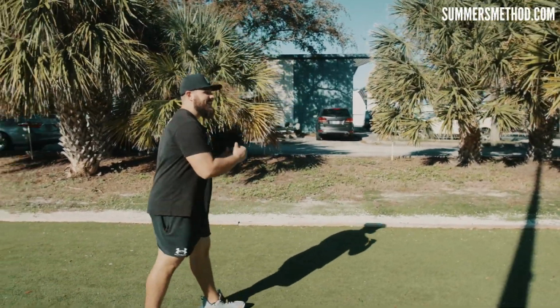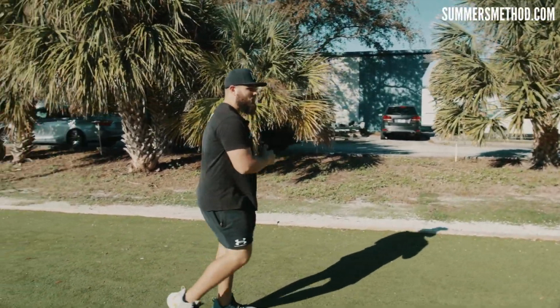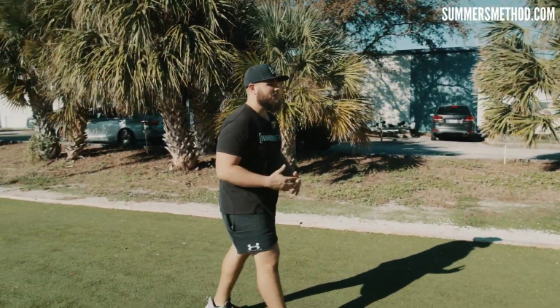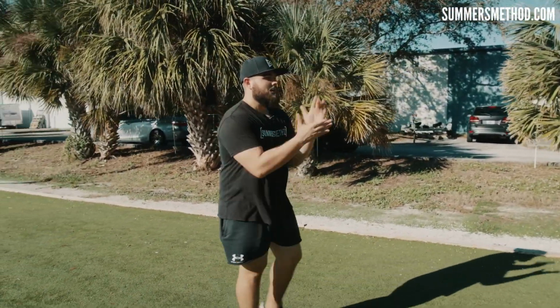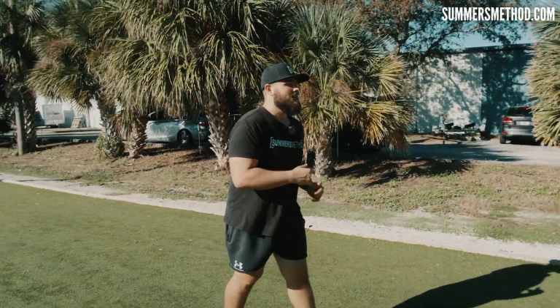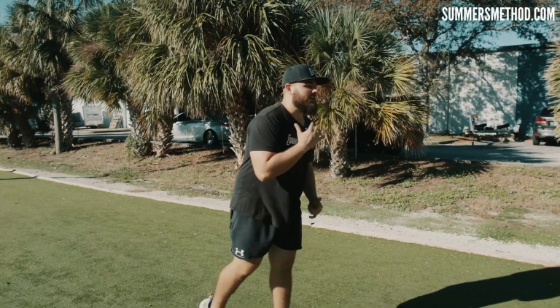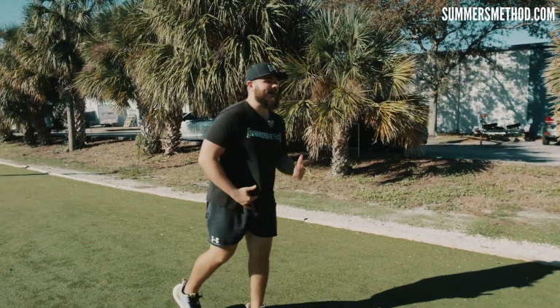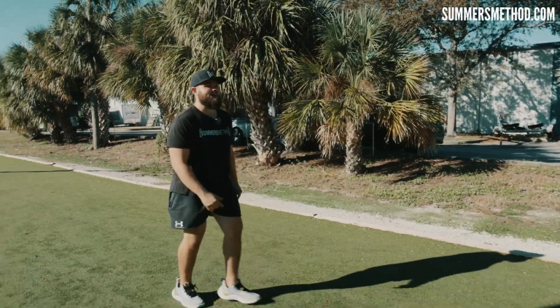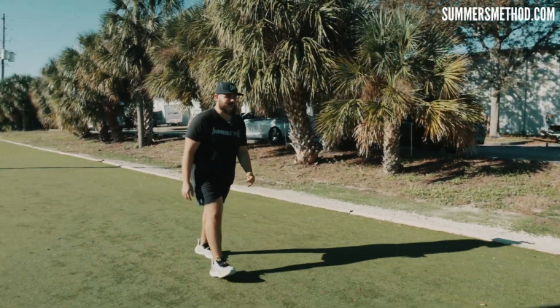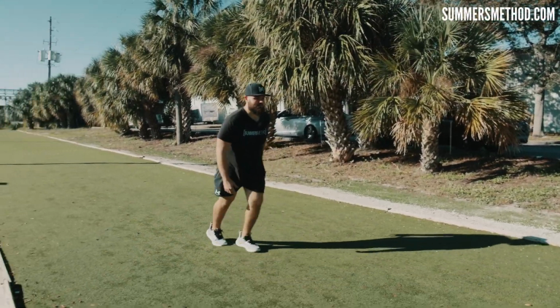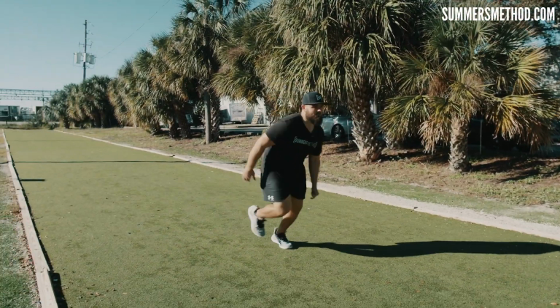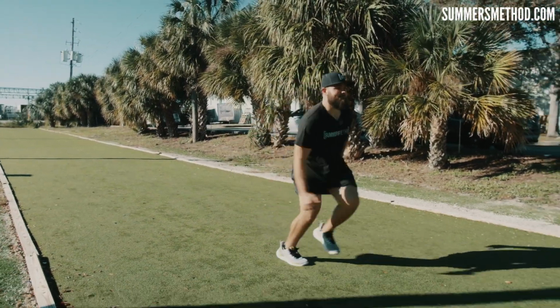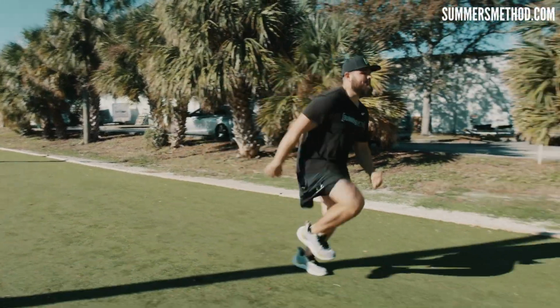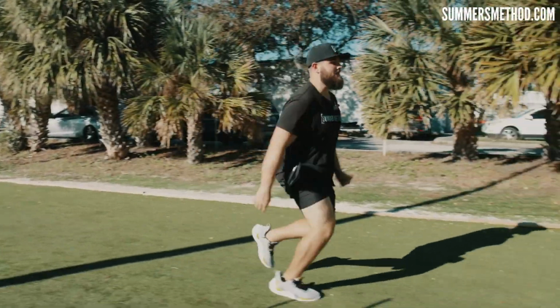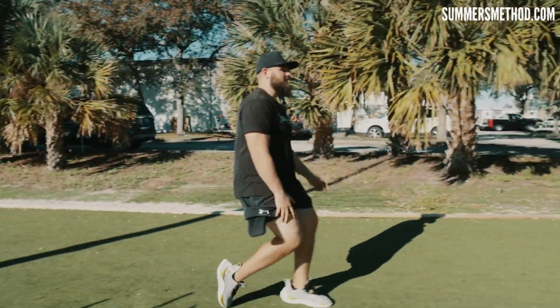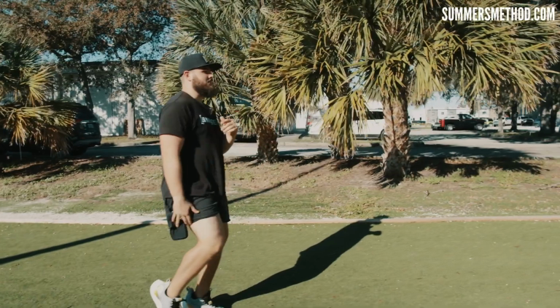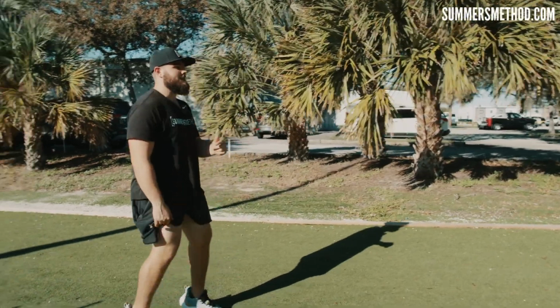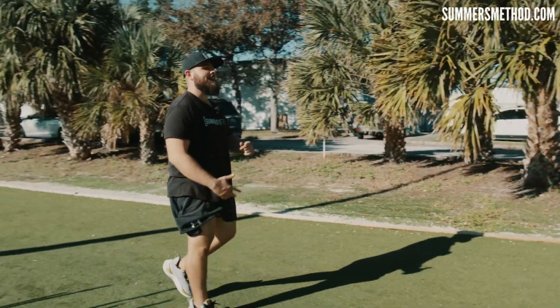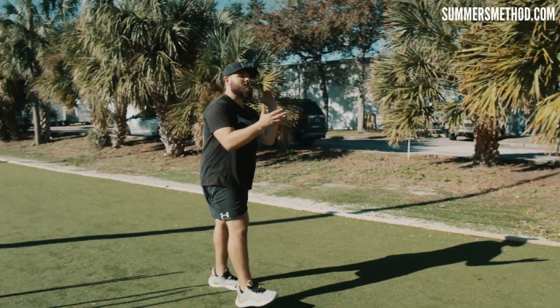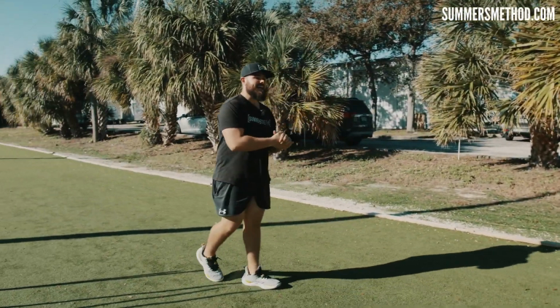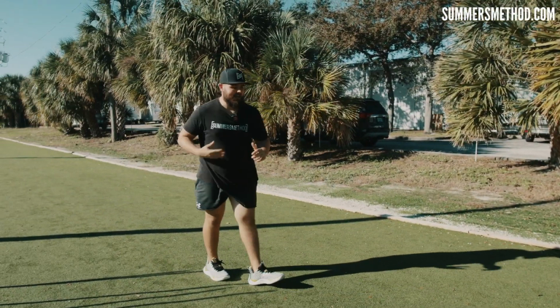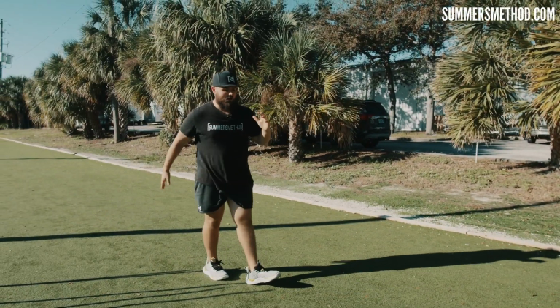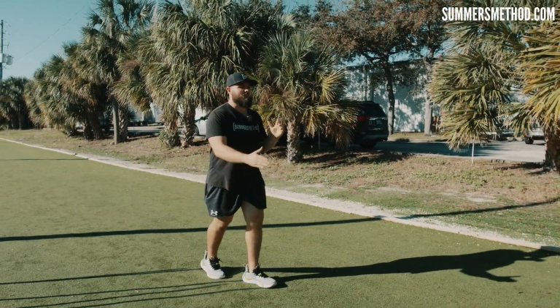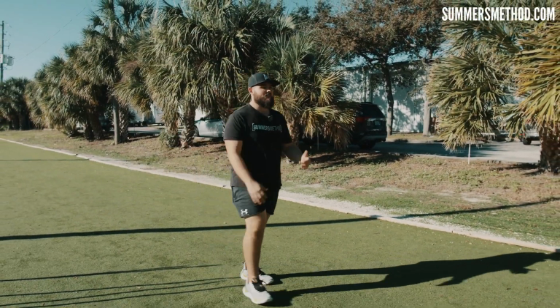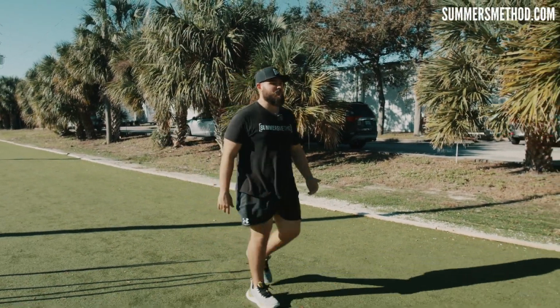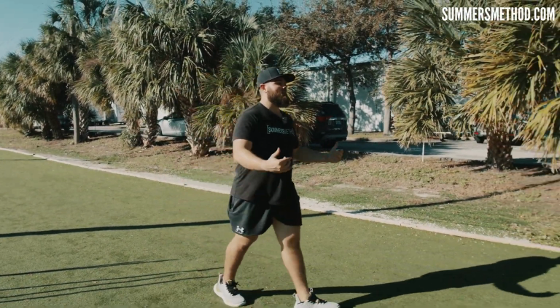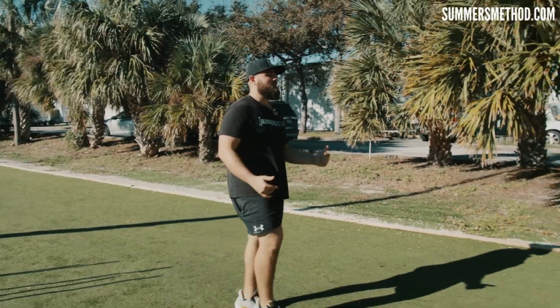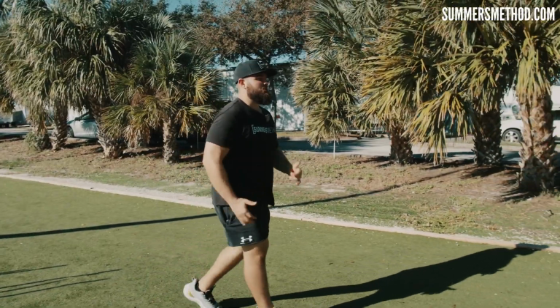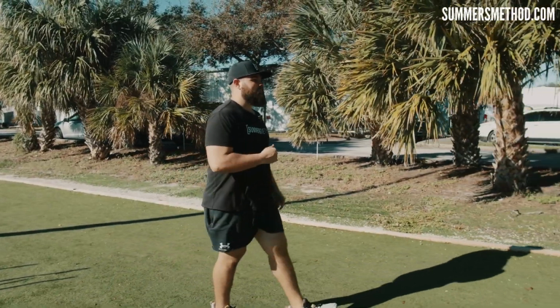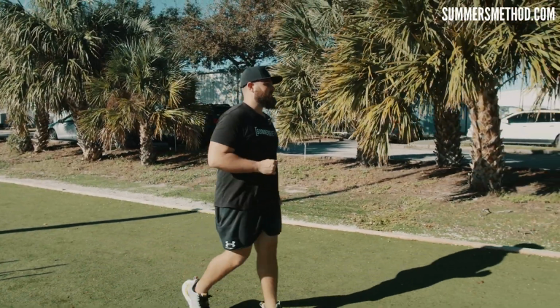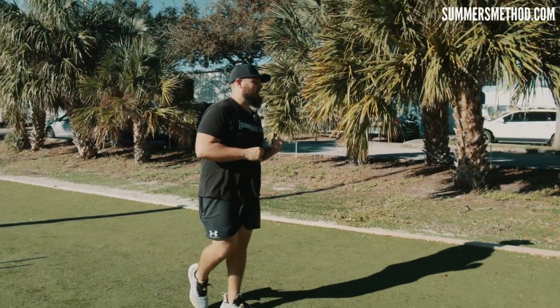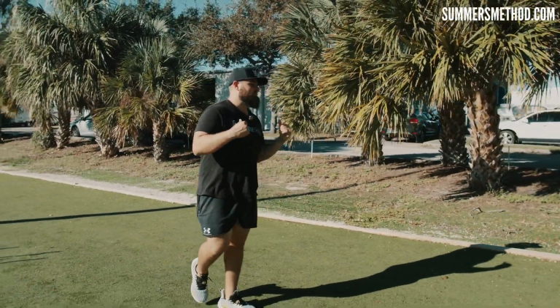Next one, we're going to go bounding. So pop, pop, pop, pulling that big toe to your shin. And then on my last clap, we're going to break out into a sprint. However, just go 75% rule out of it through me.